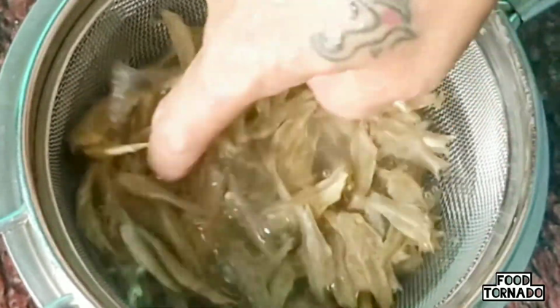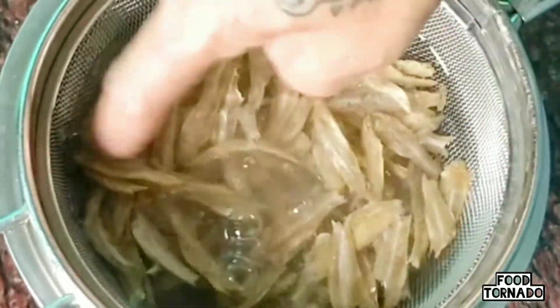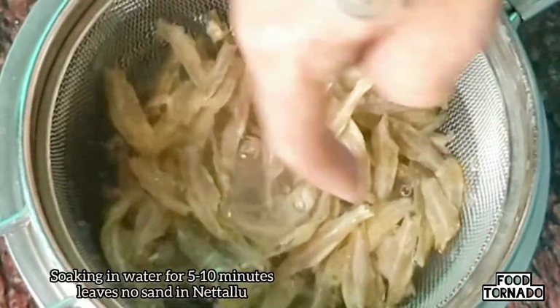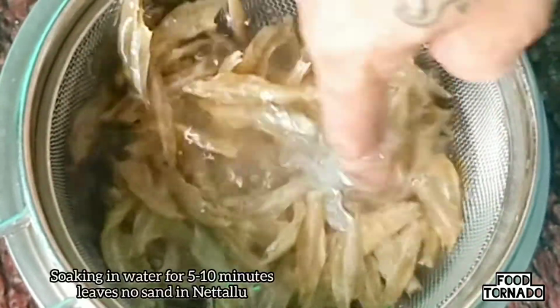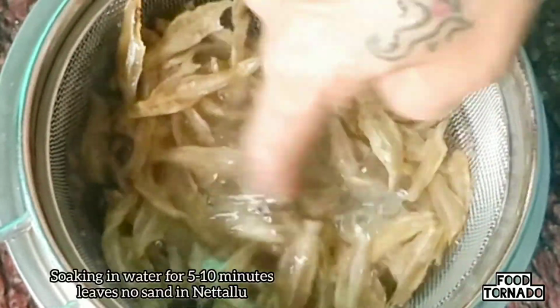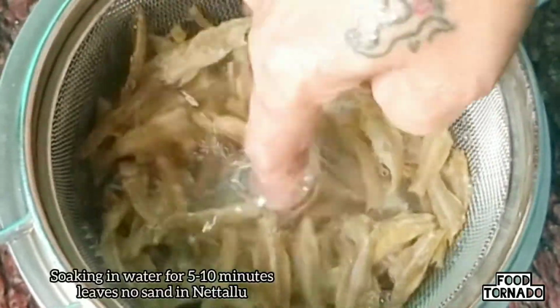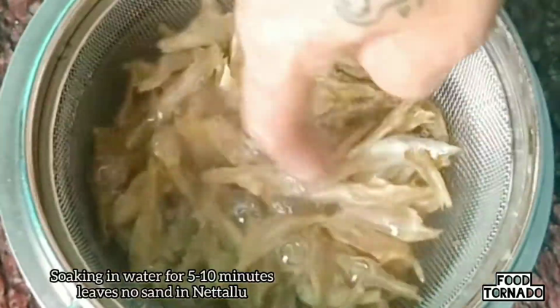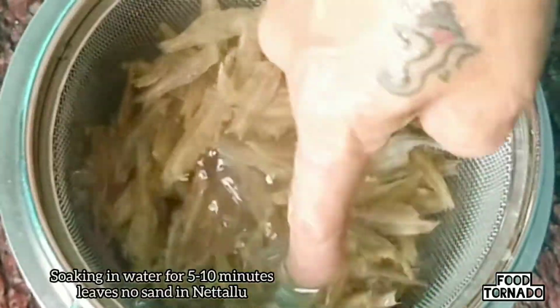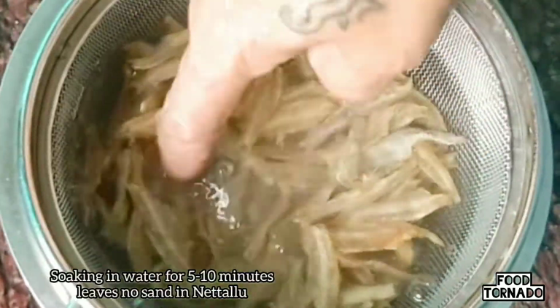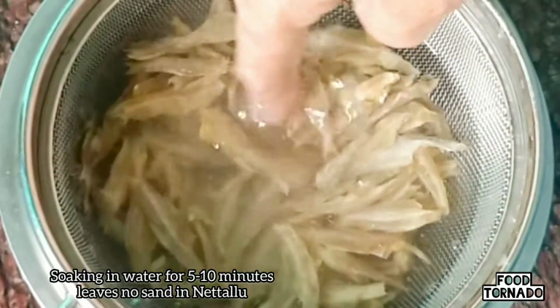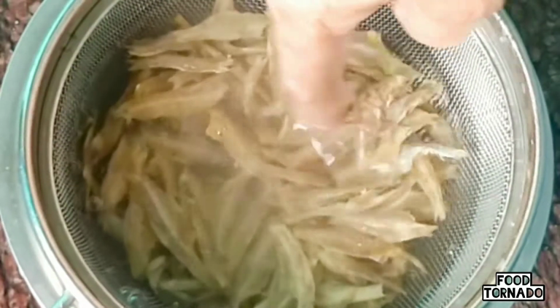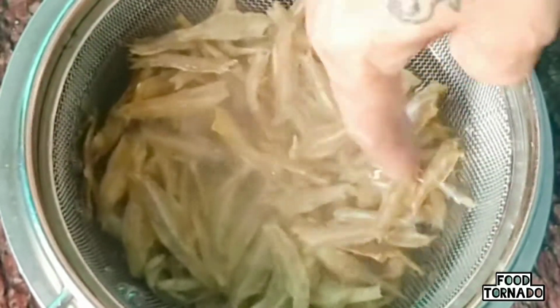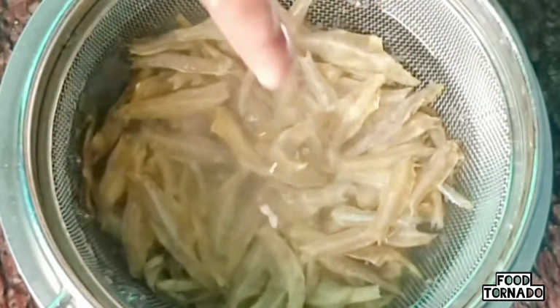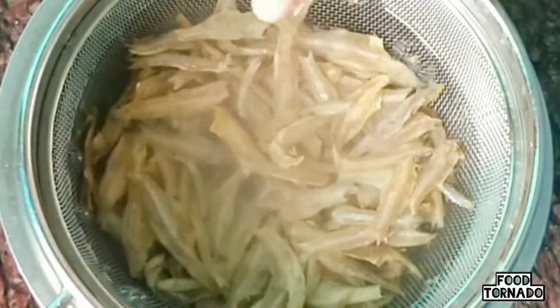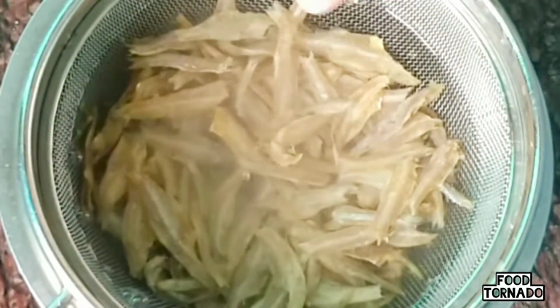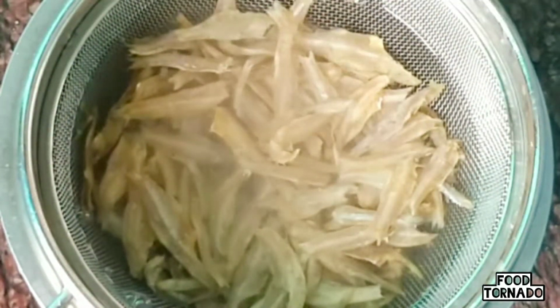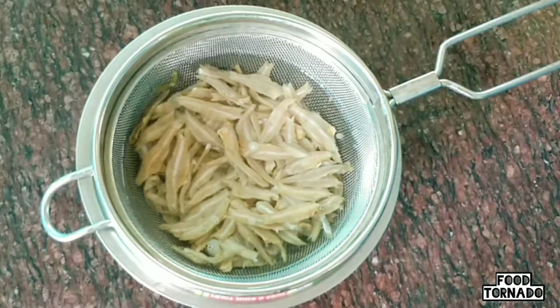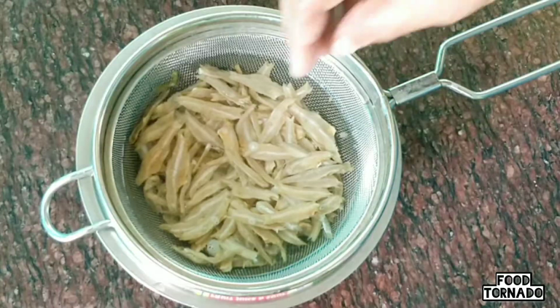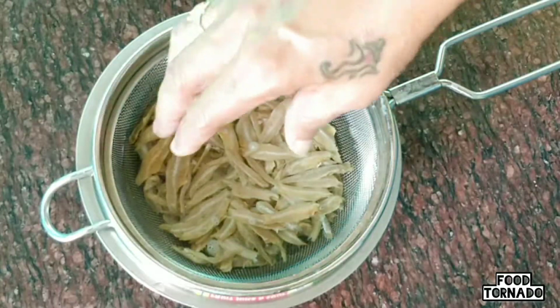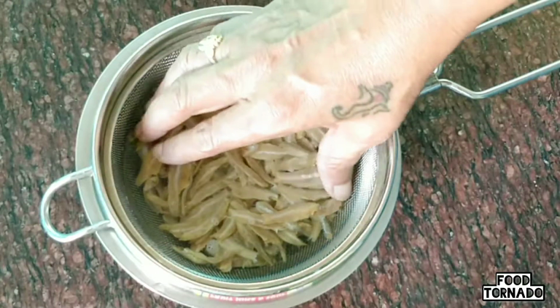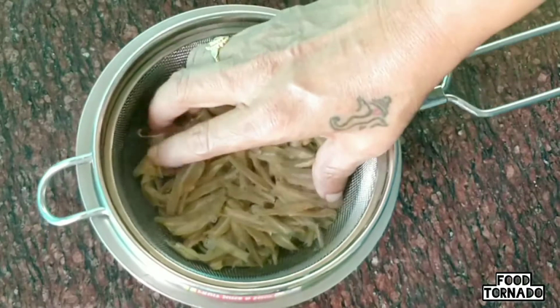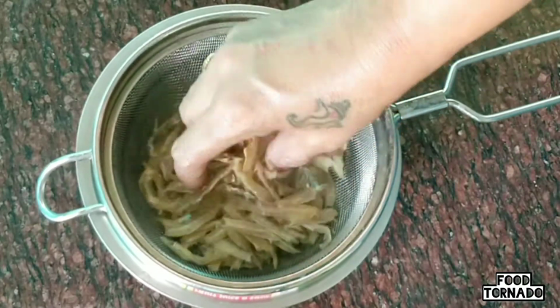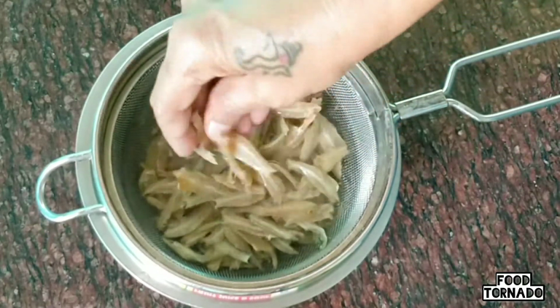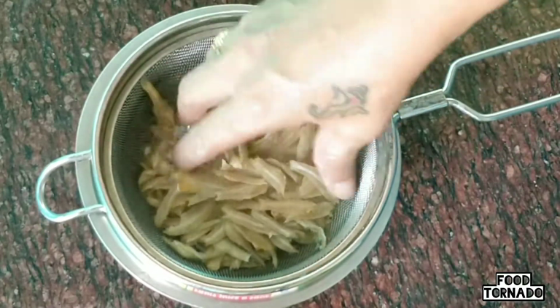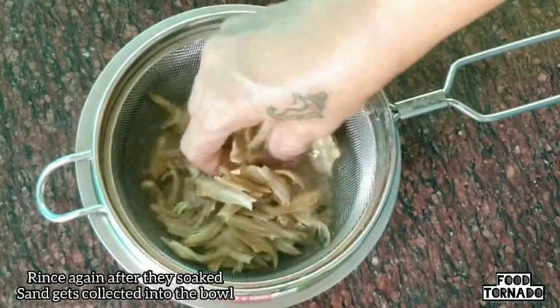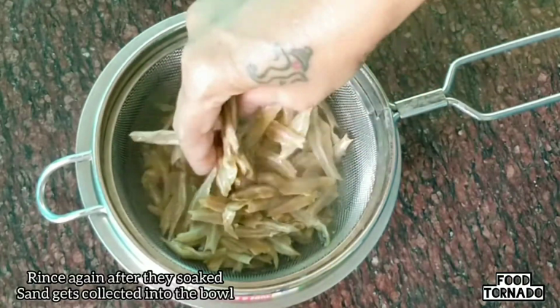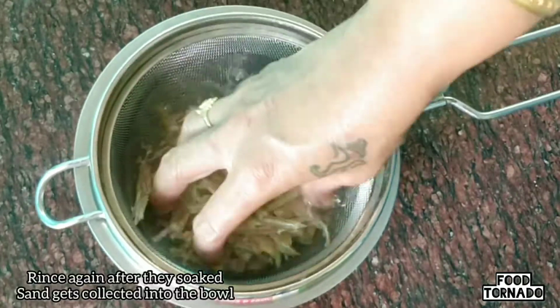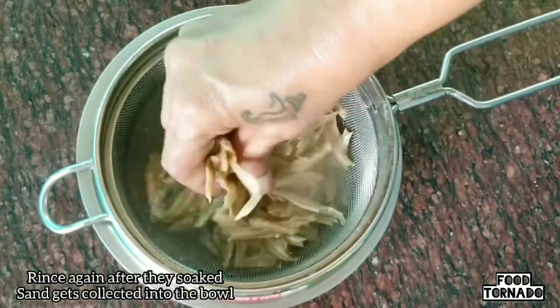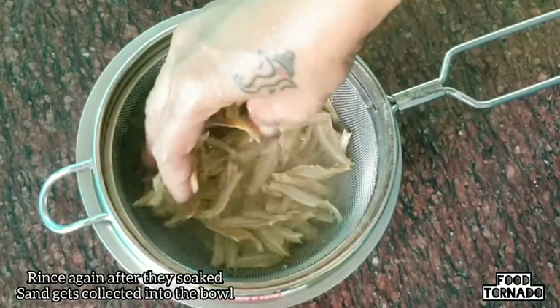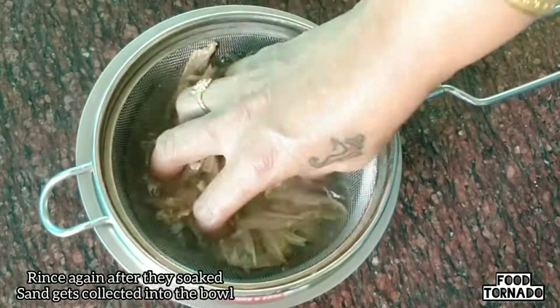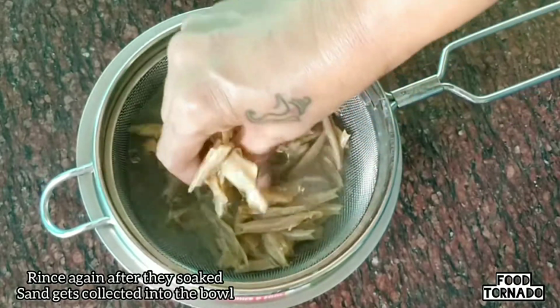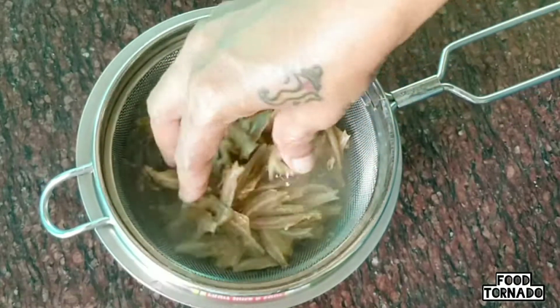Allow it to separate for 5-10 minutes. After 5-10 minutes, rub it on the light.